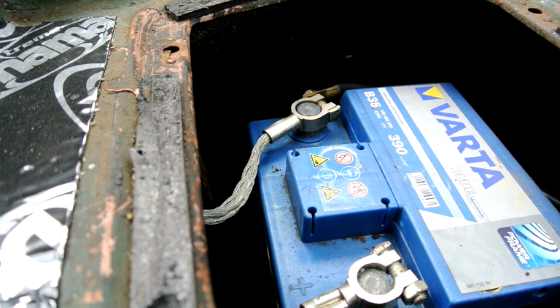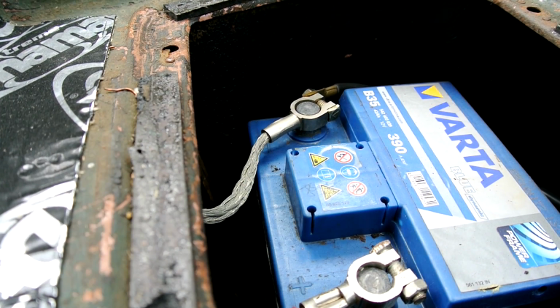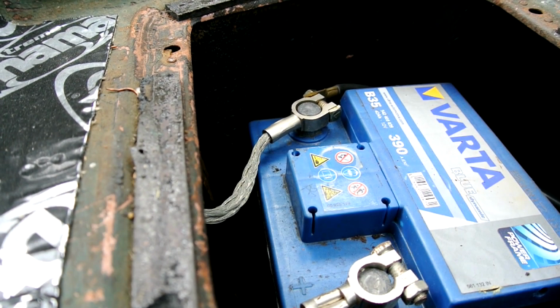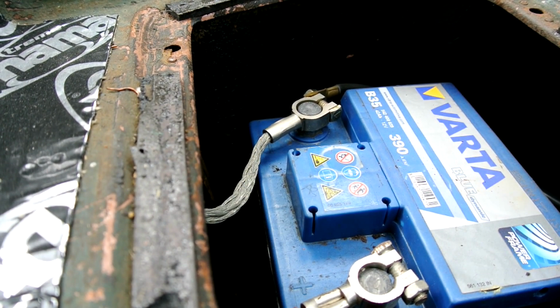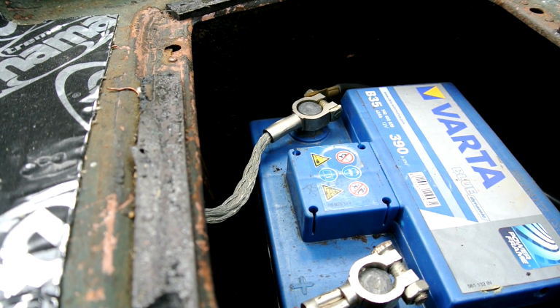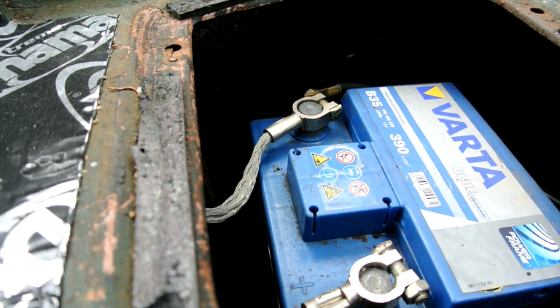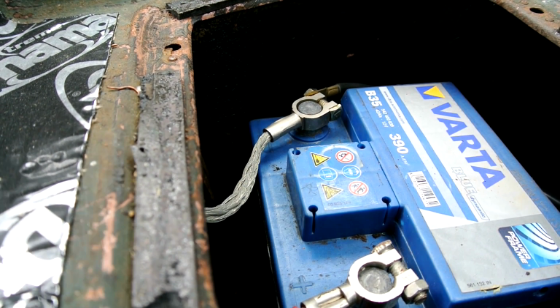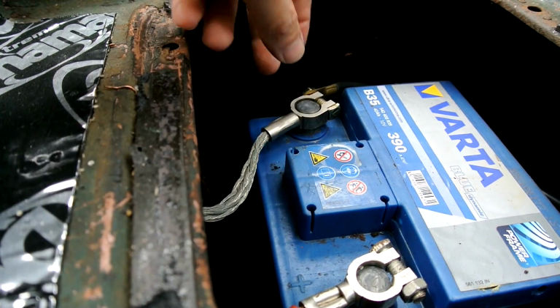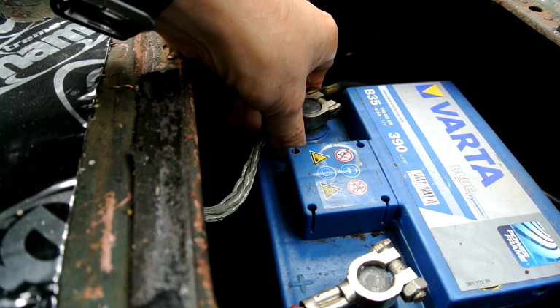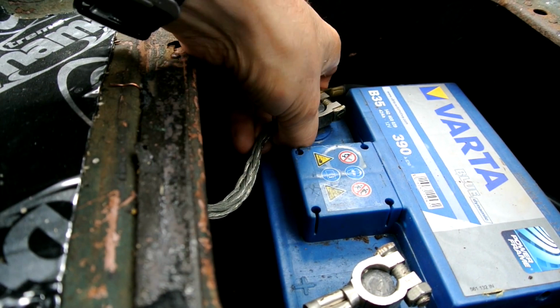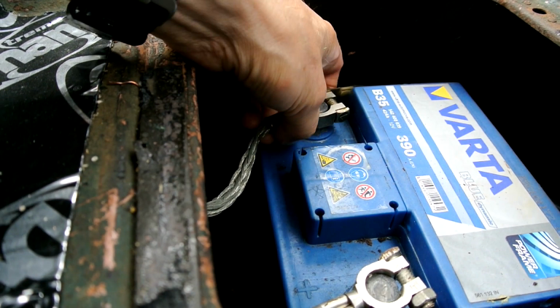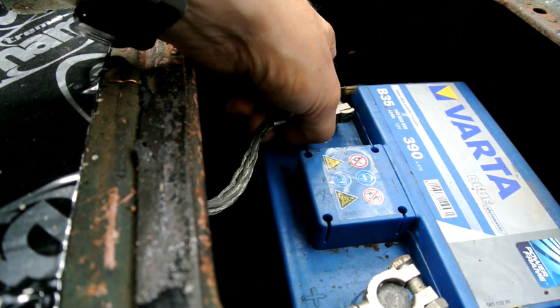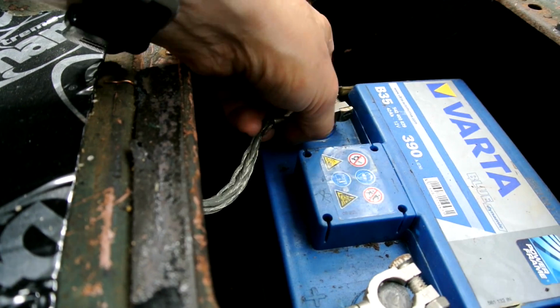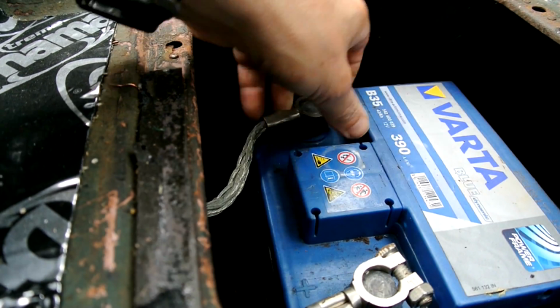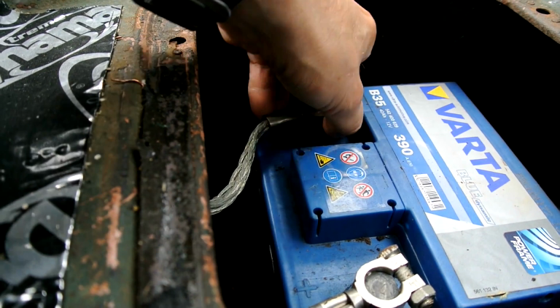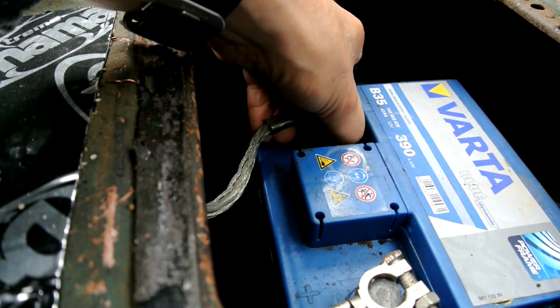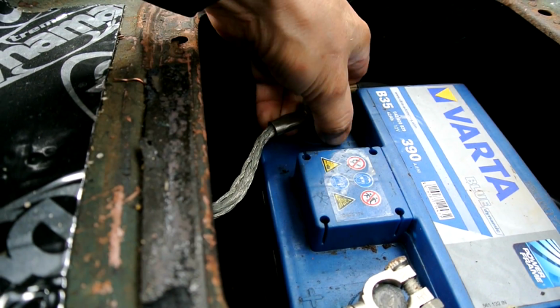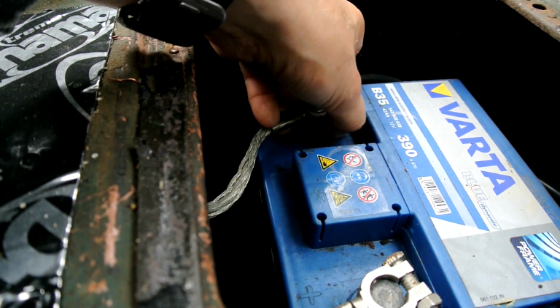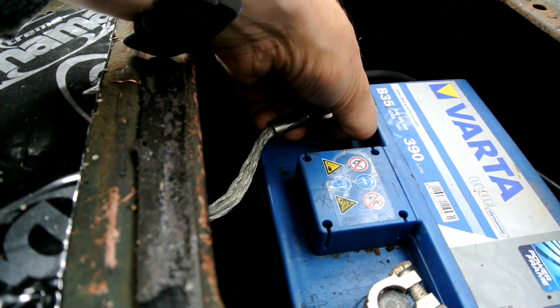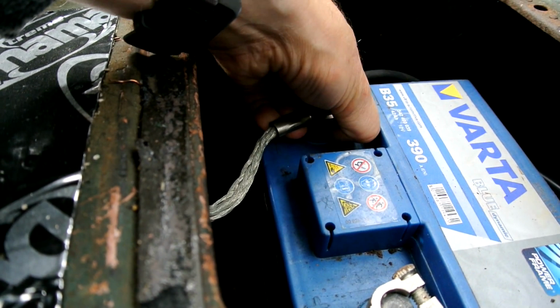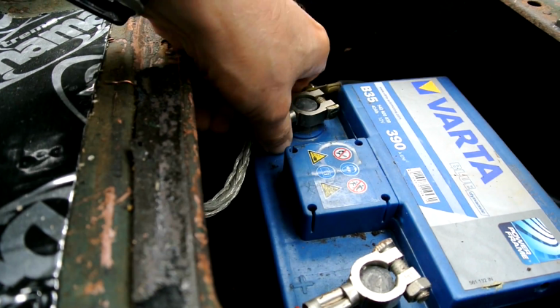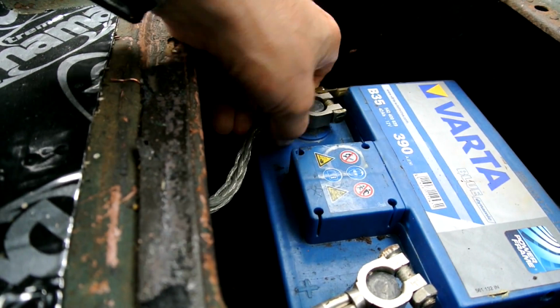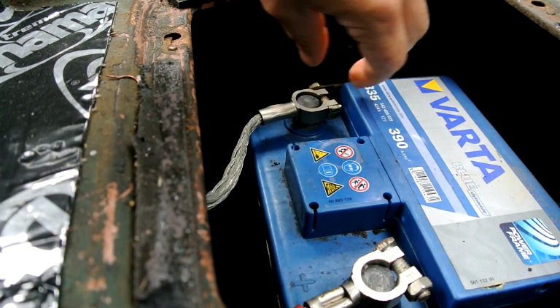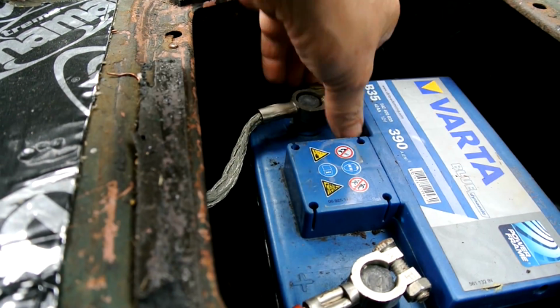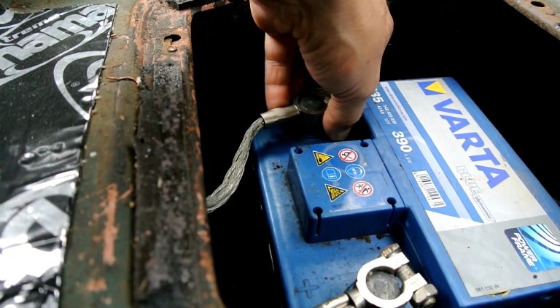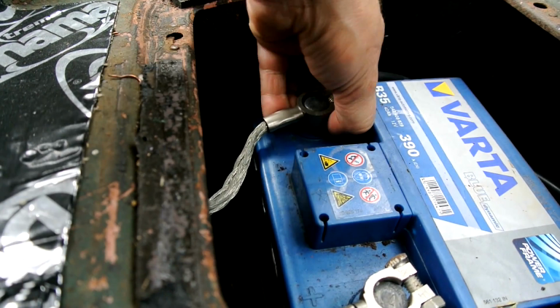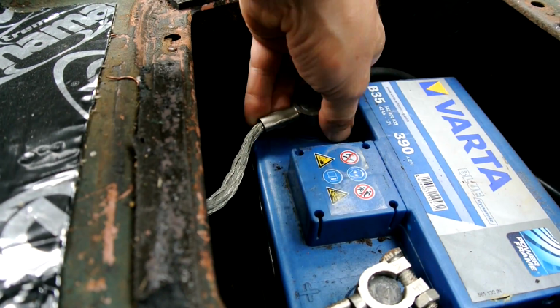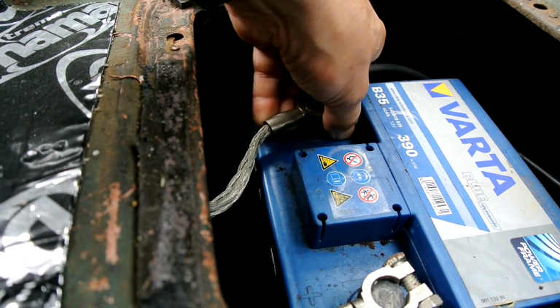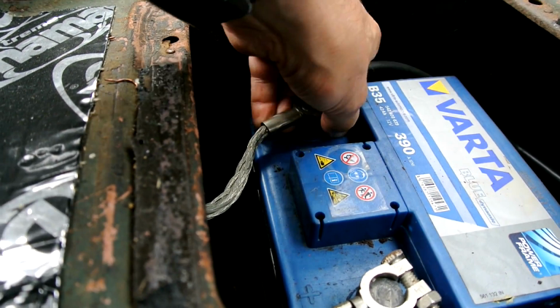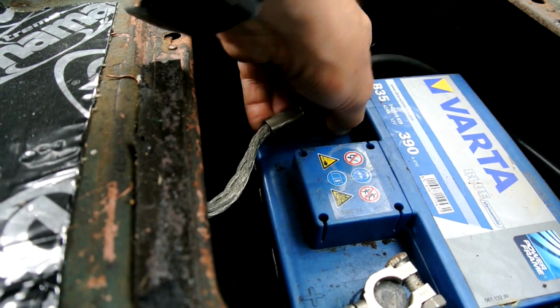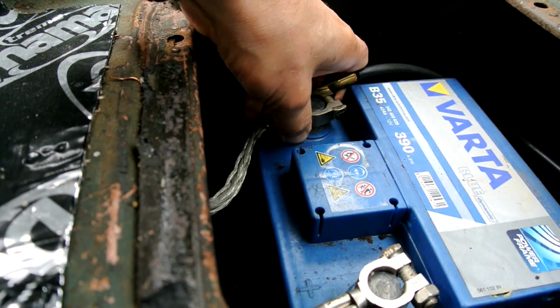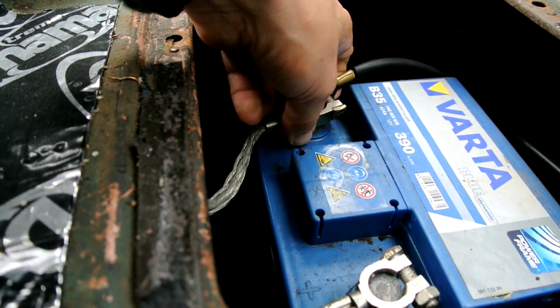Before doing any electrical work on a car, you should always remove the power supply so you can't fry the electrics. I've already slackened this off so I just need to pull it off.